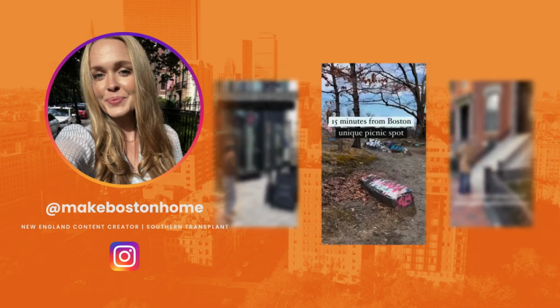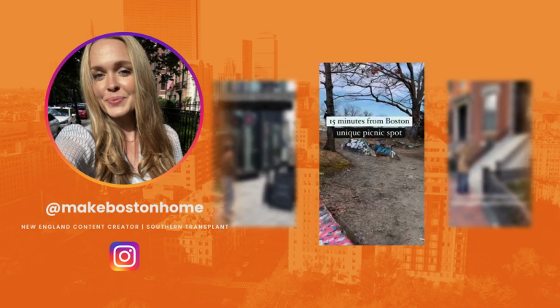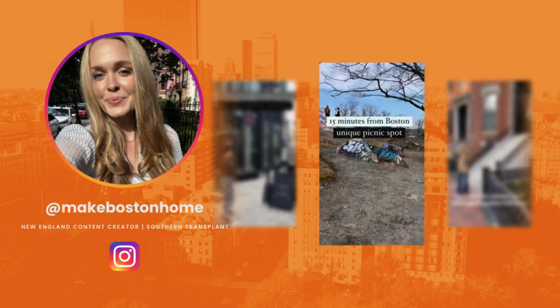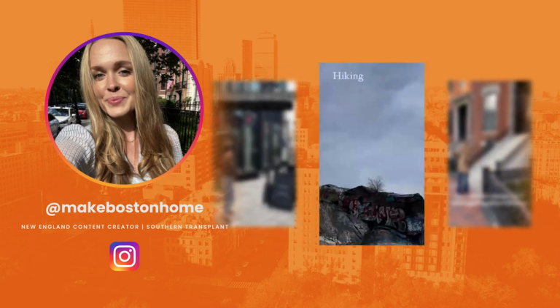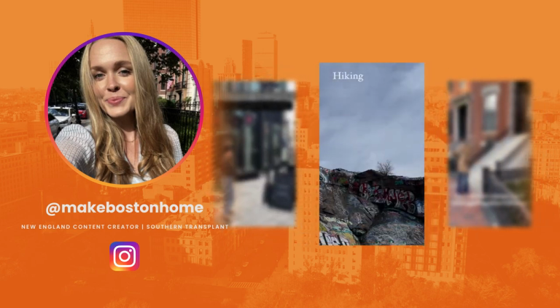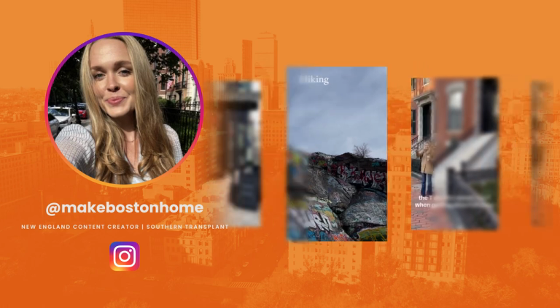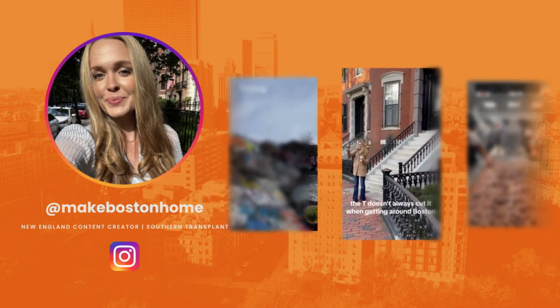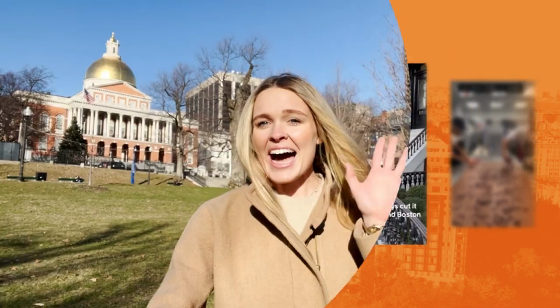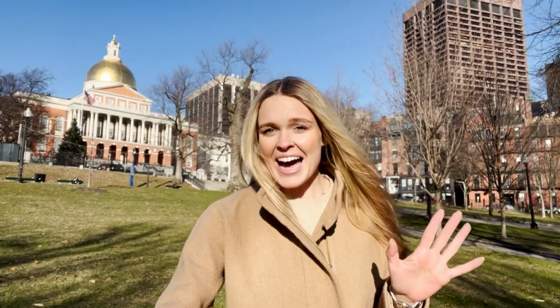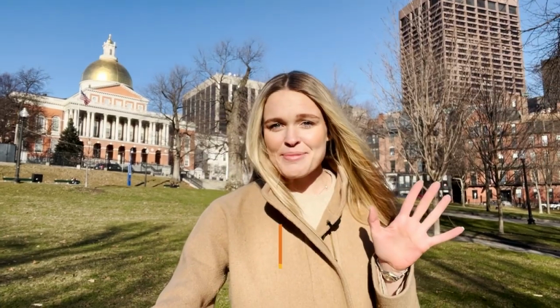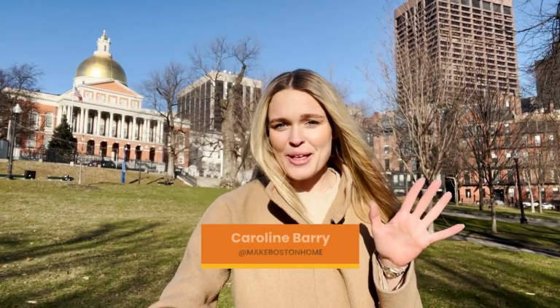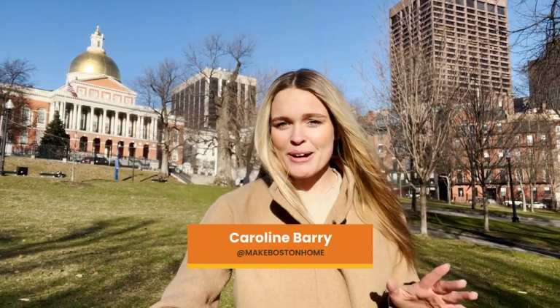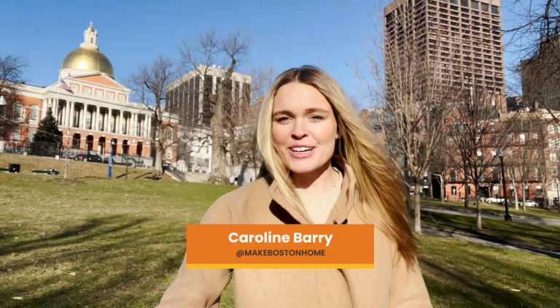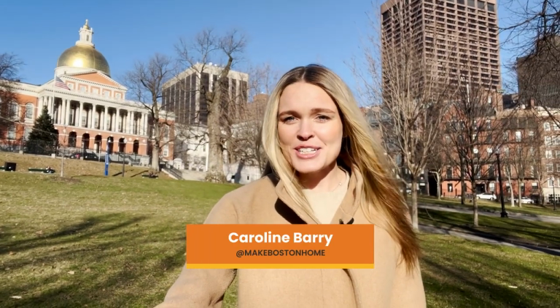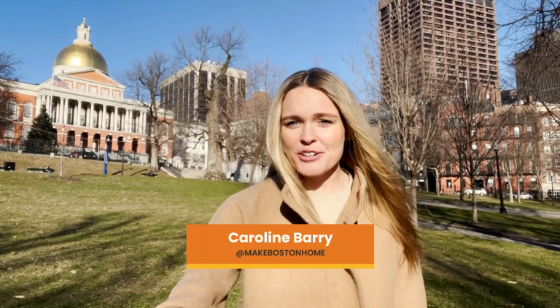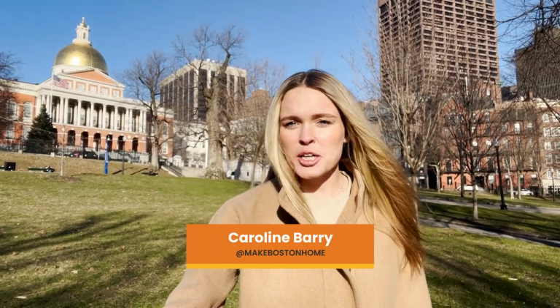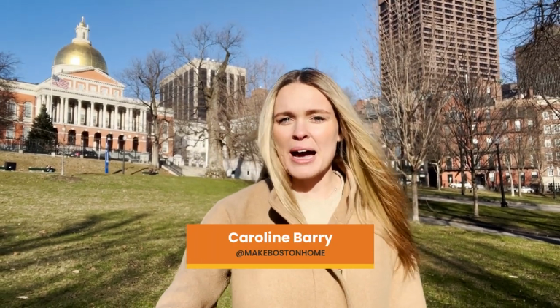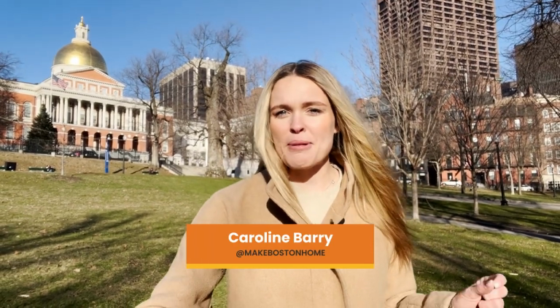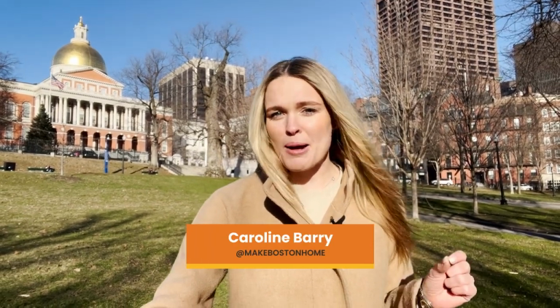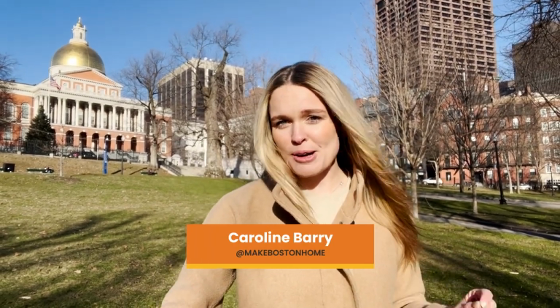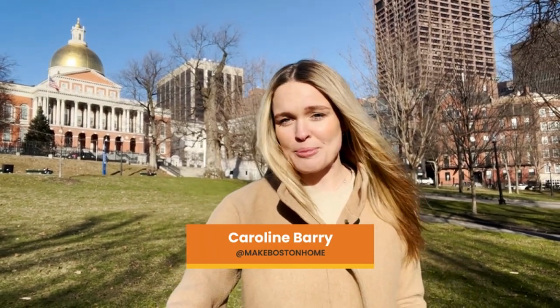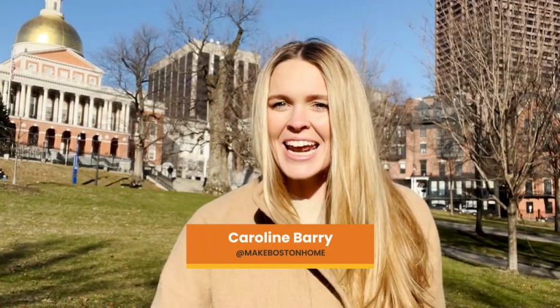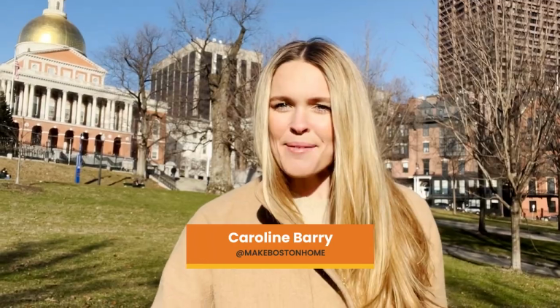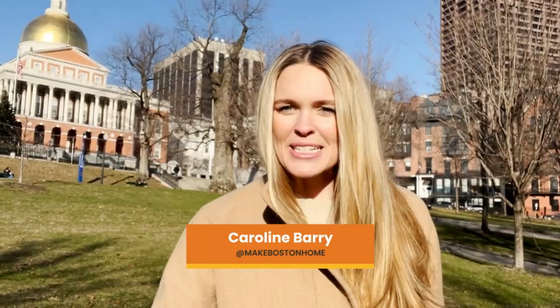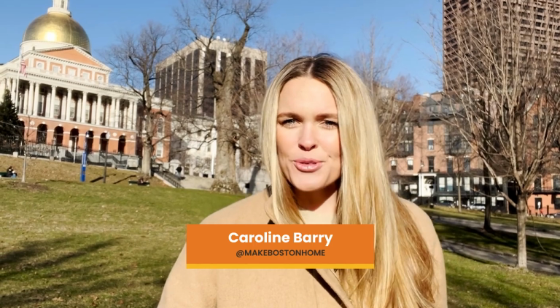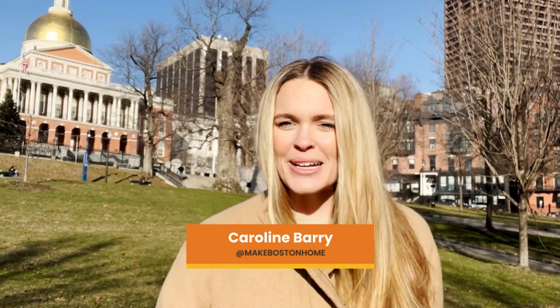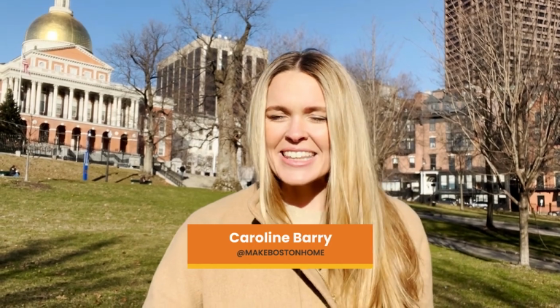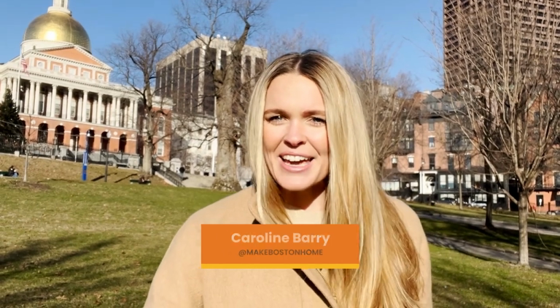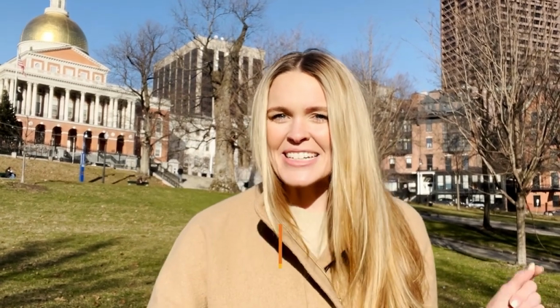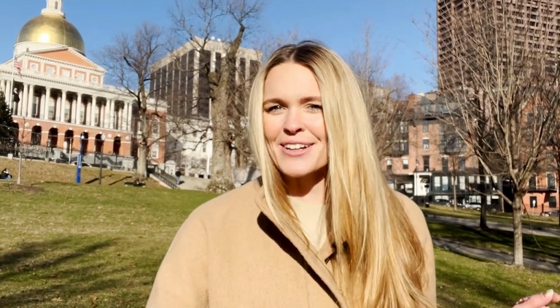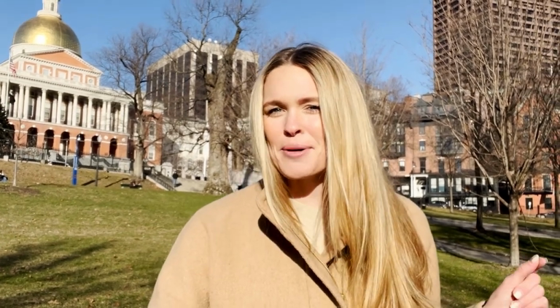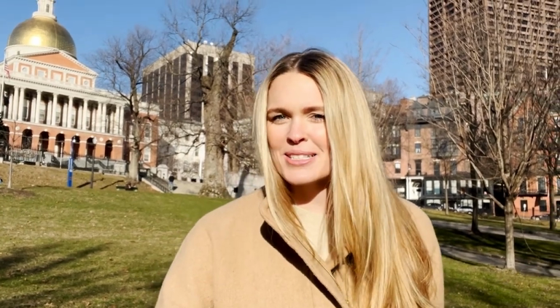Hi, I'm Caroline Berry, the content creator behind Make Boston Home. Today I'm going to take you through a day in the life in downtown Boston.